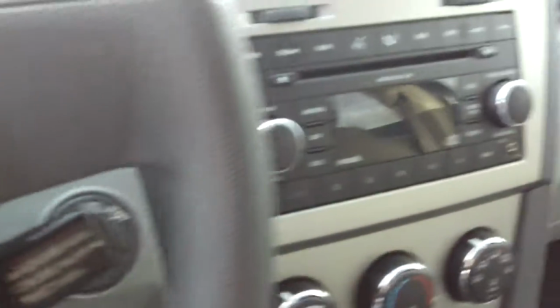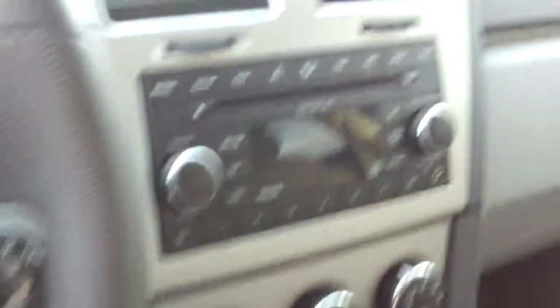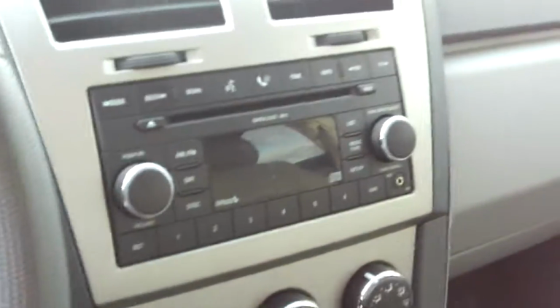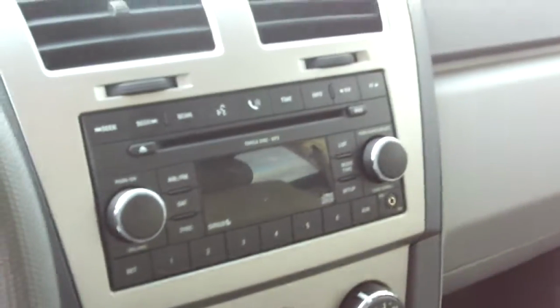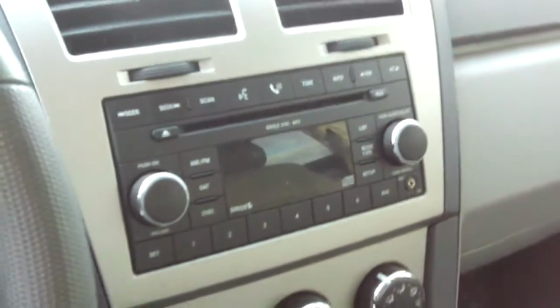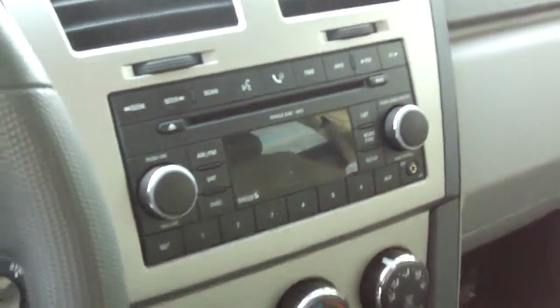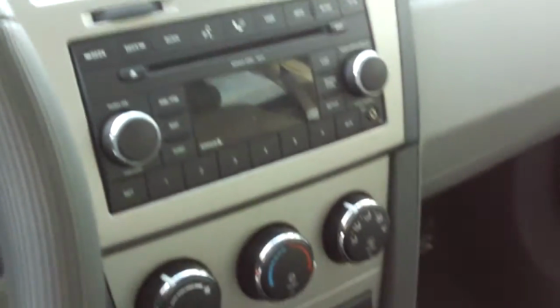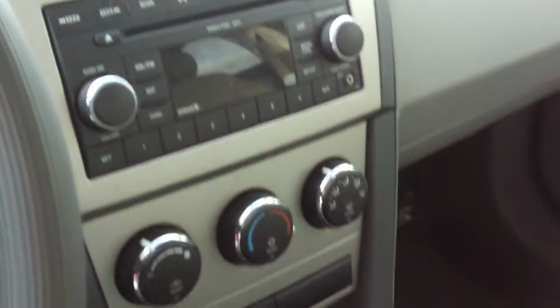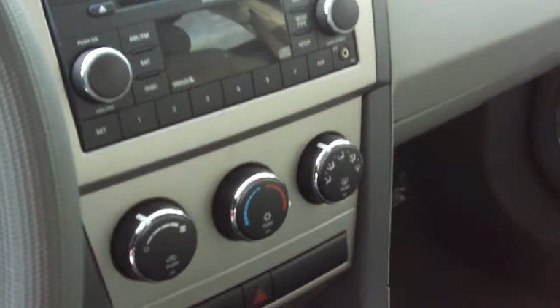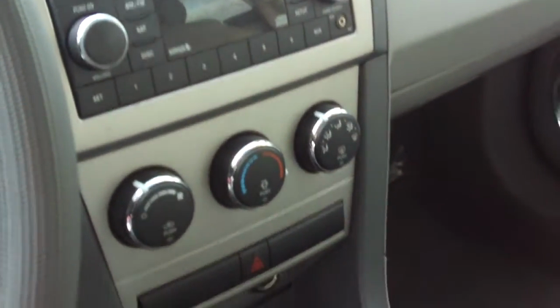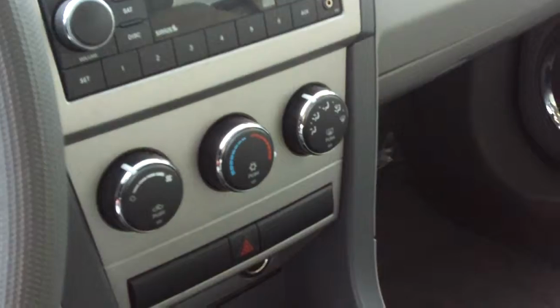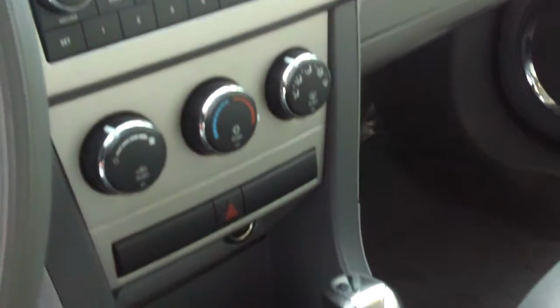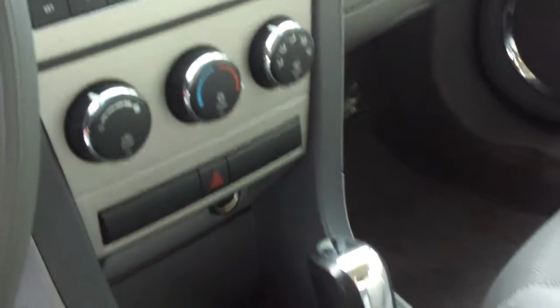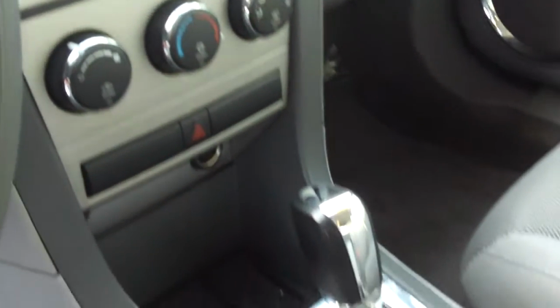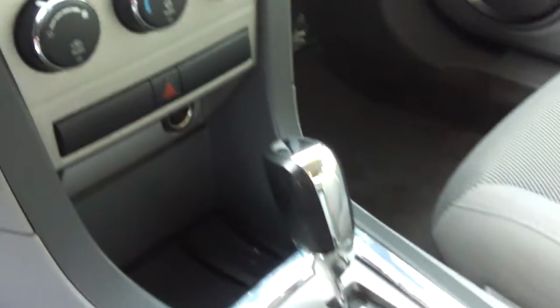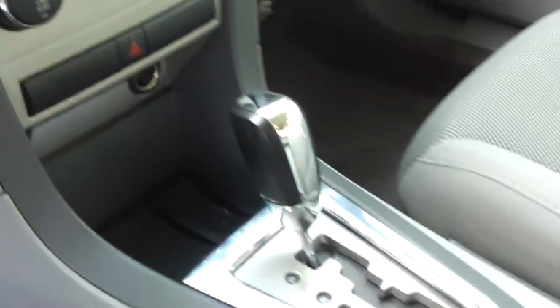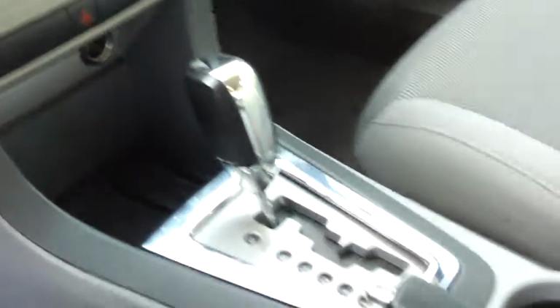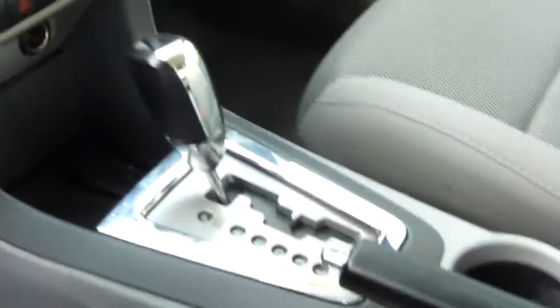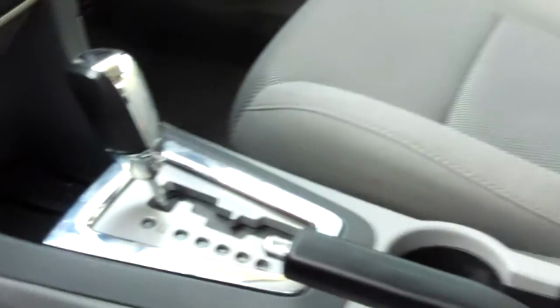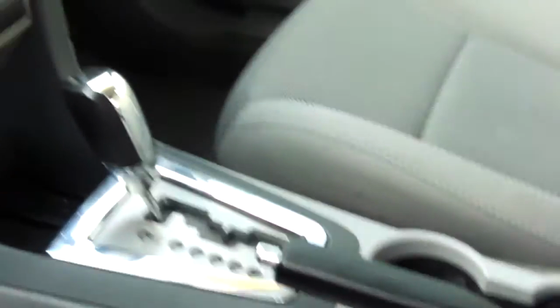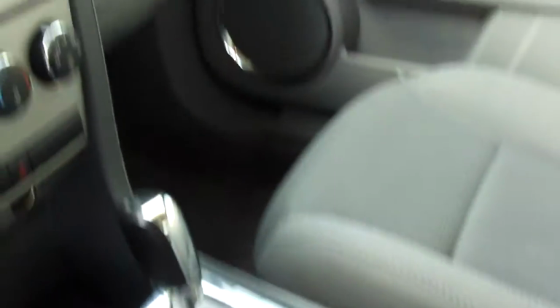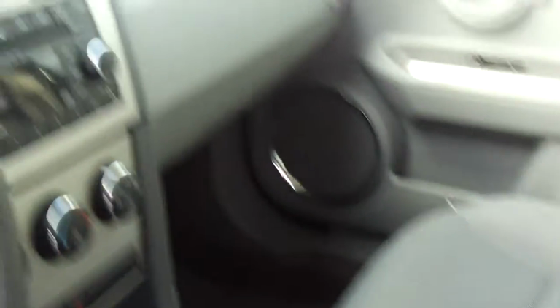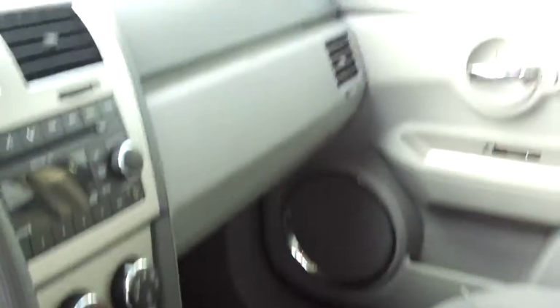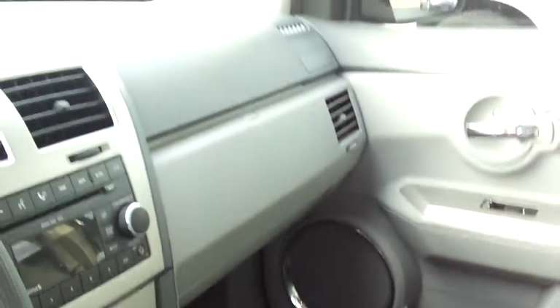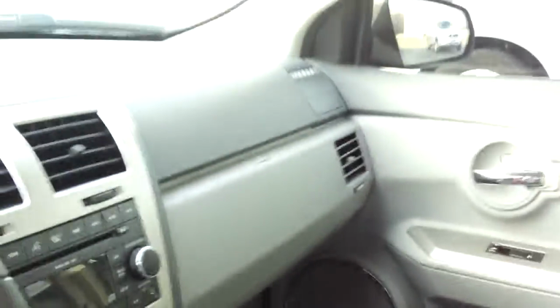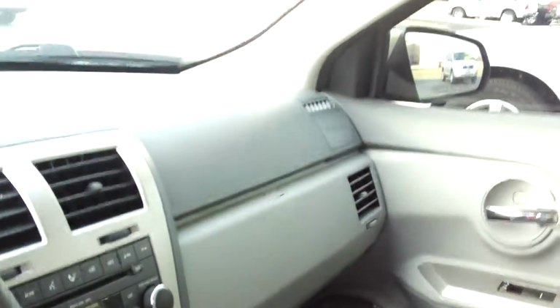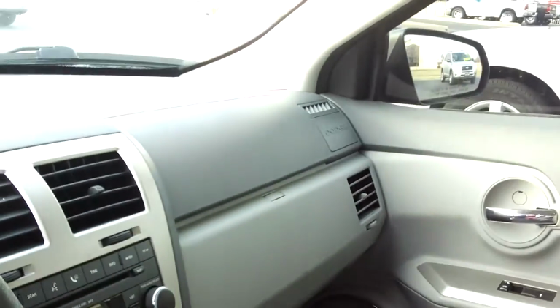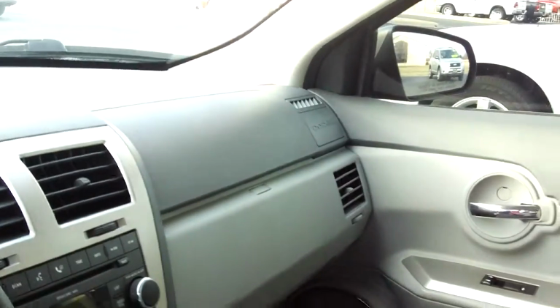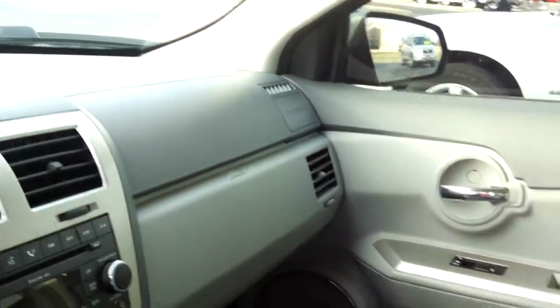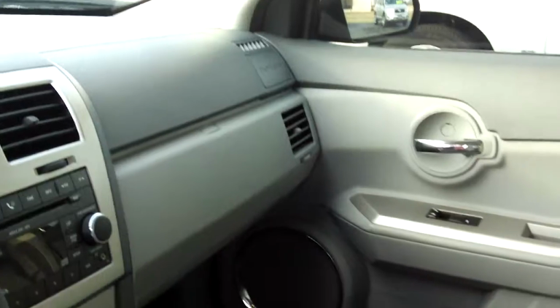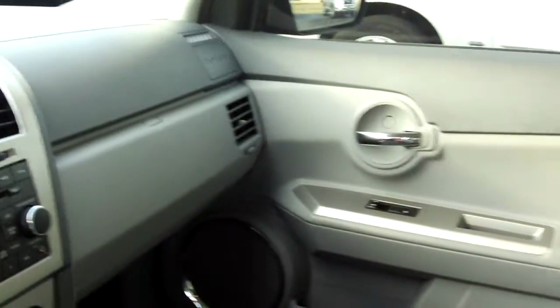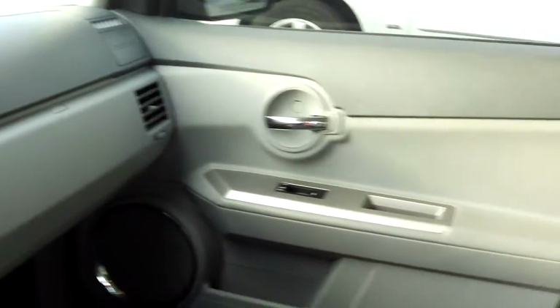Cruise control, premium CD player, air conditioning, automatic transmission. It's even got the Chill Zone glove box over there on the passenger side.